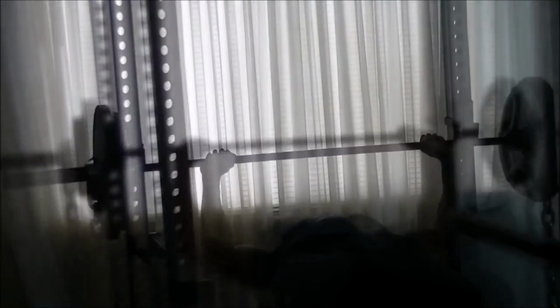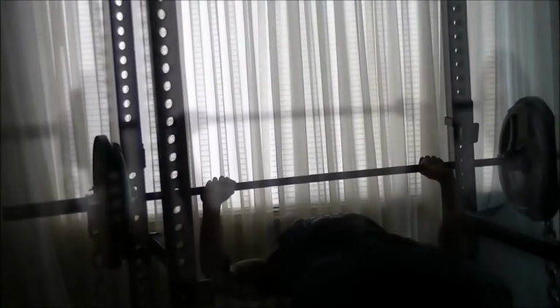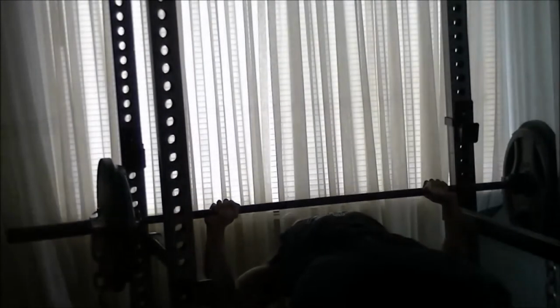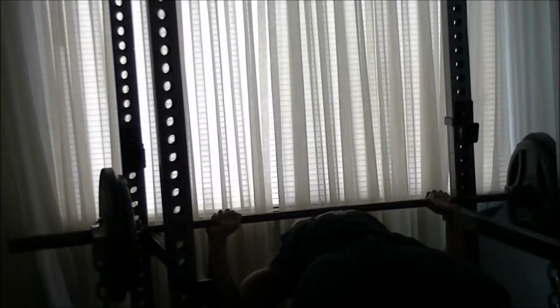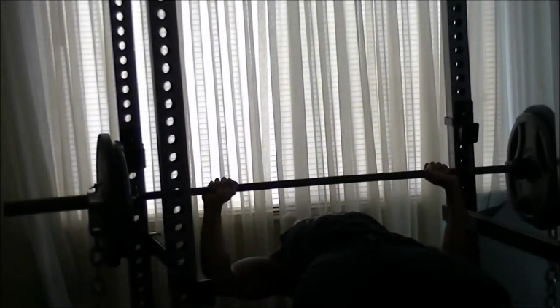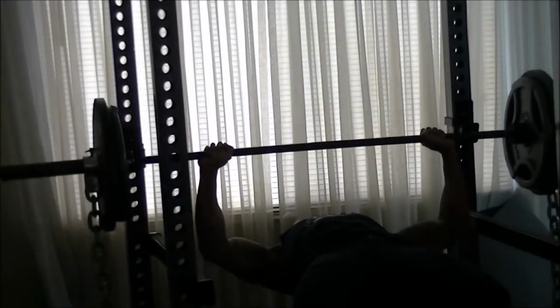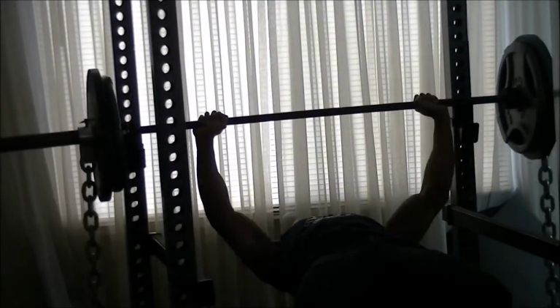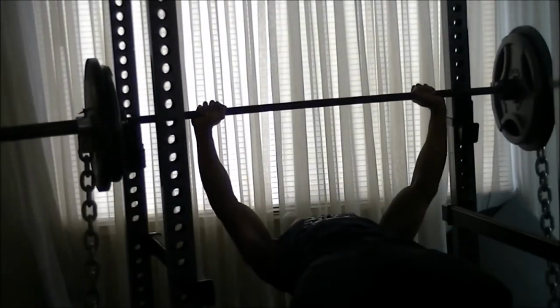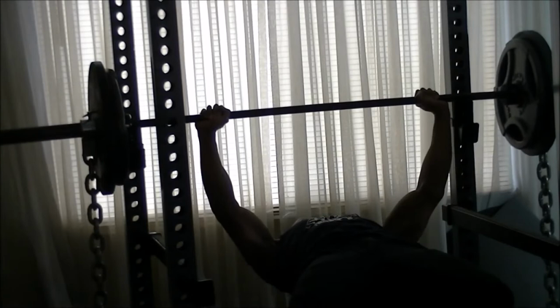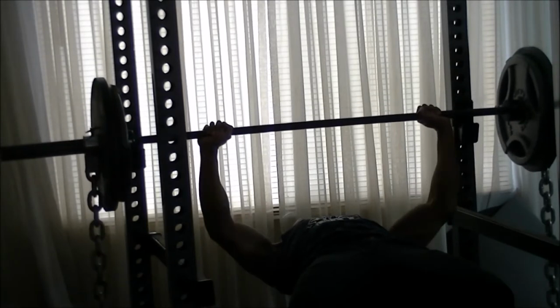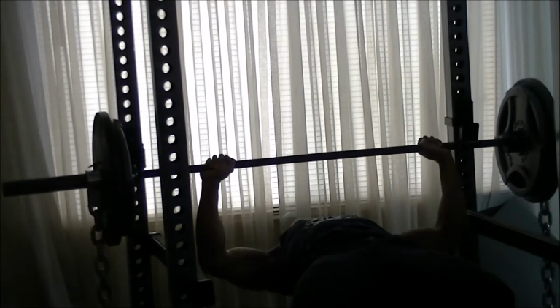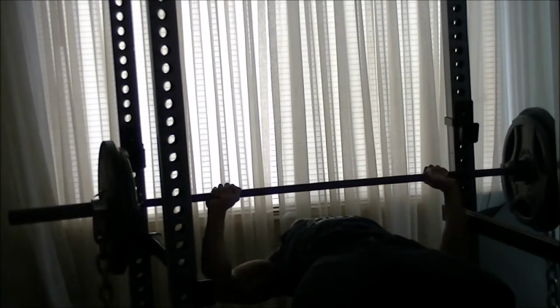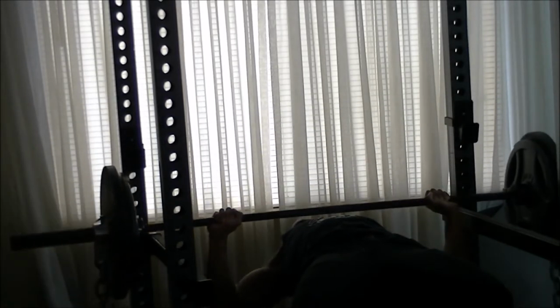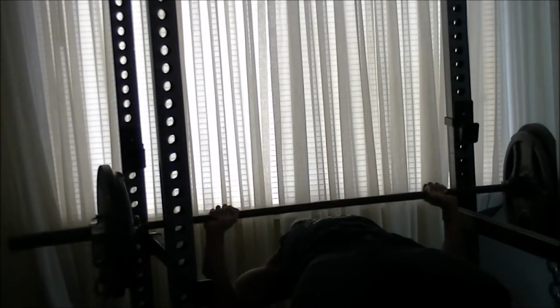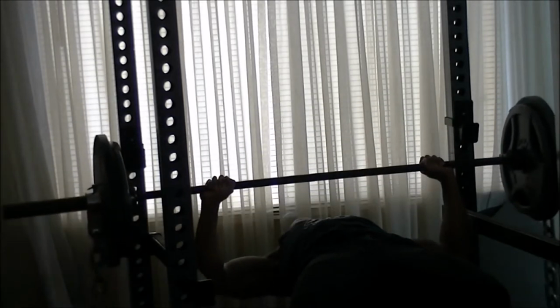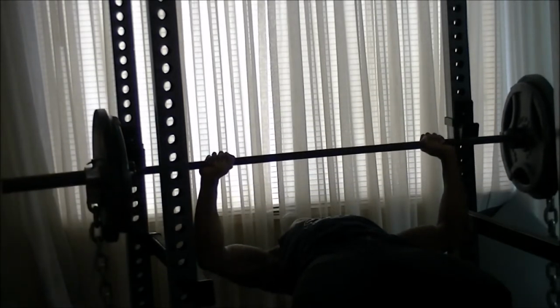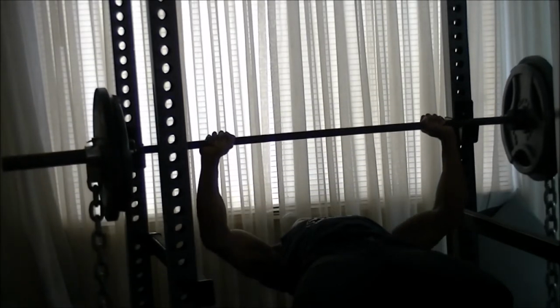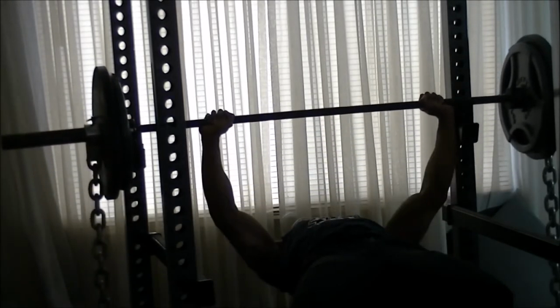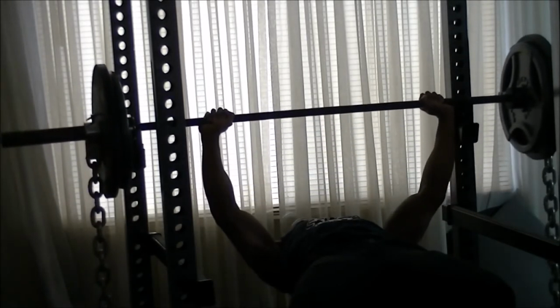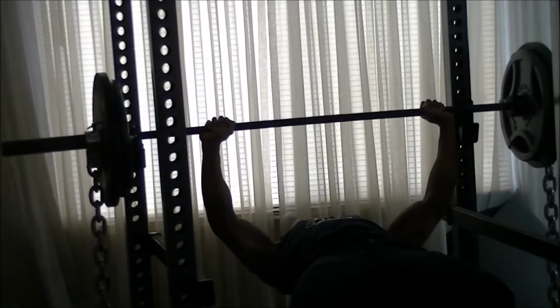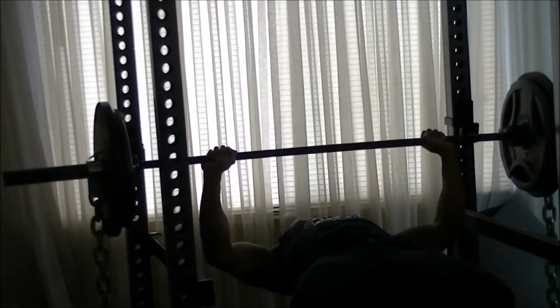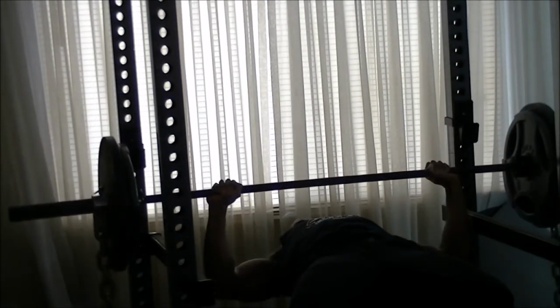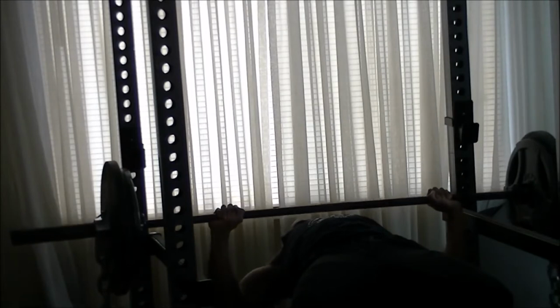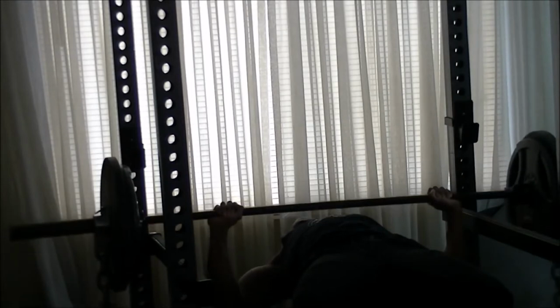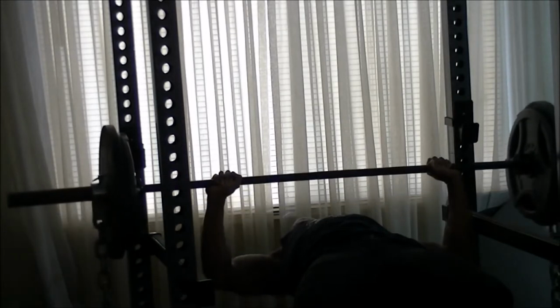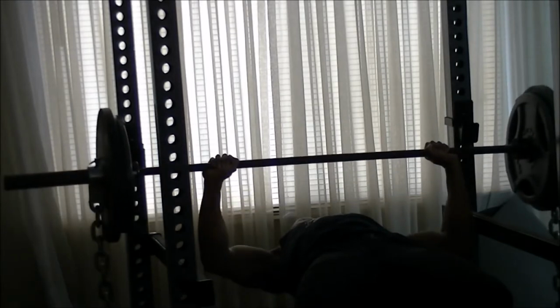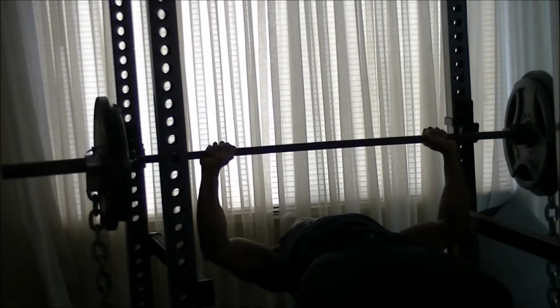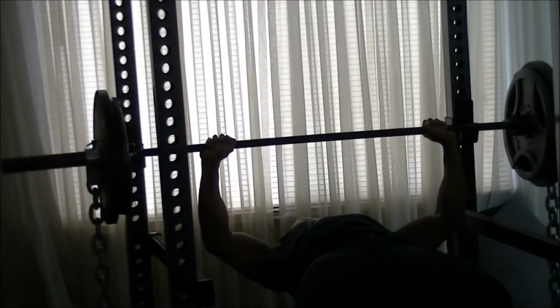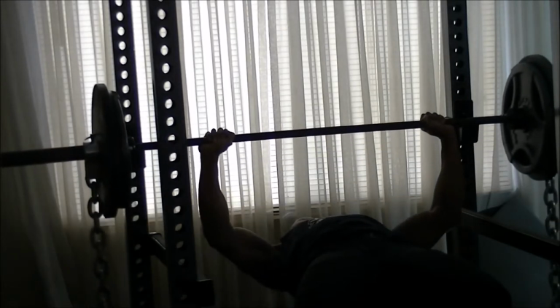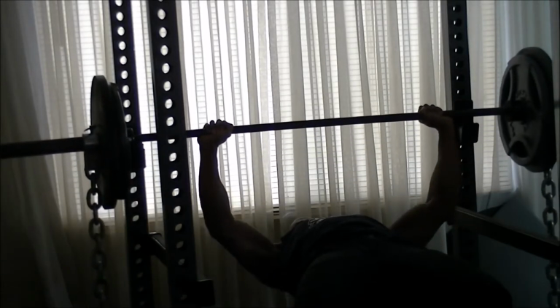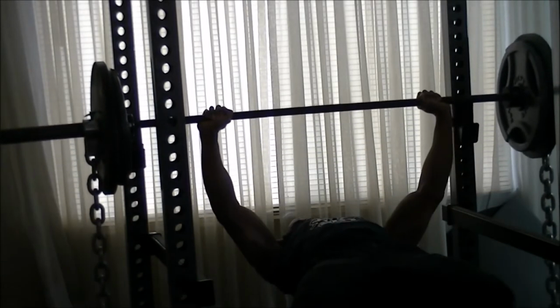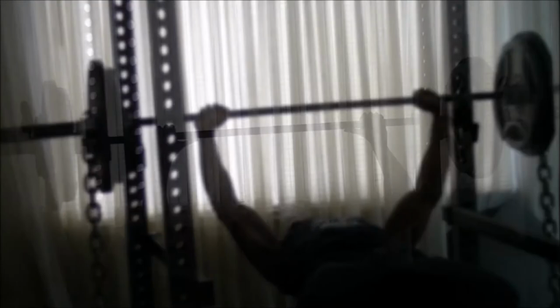Now I put 2 plates on here, and normally I can rip off 5 or 6 reps with no problem. As you can see here, I'm struggling to get 3 or 4 reps with the chains on there. And mind you, it may only be like 15 pounds on each side, but it feels like I've got an extra 50 on there.